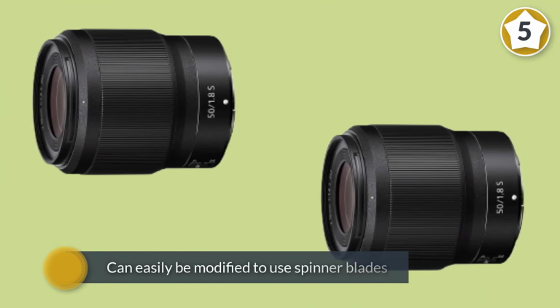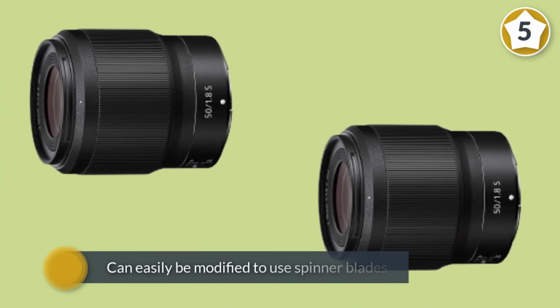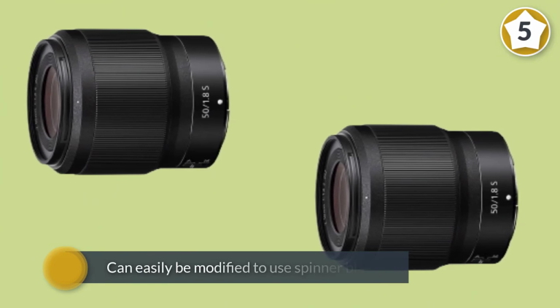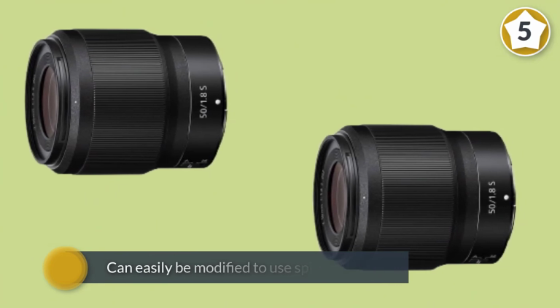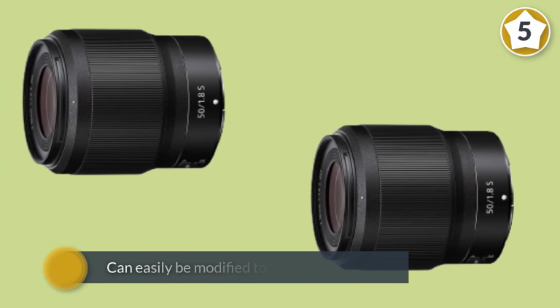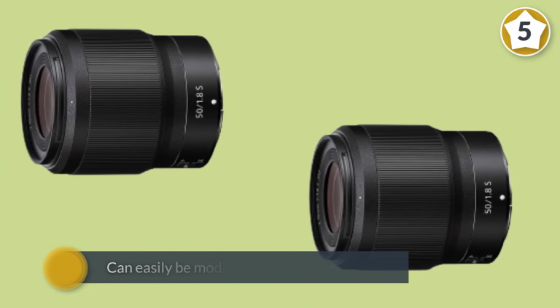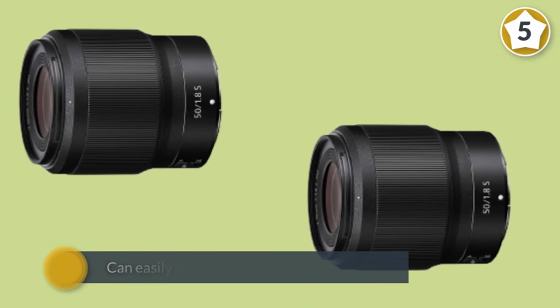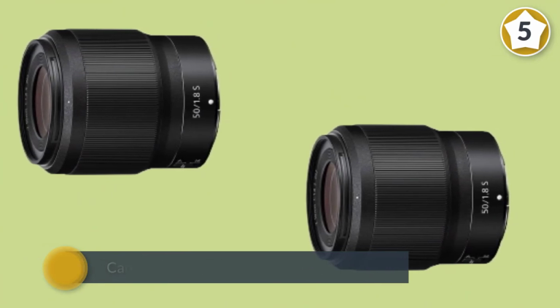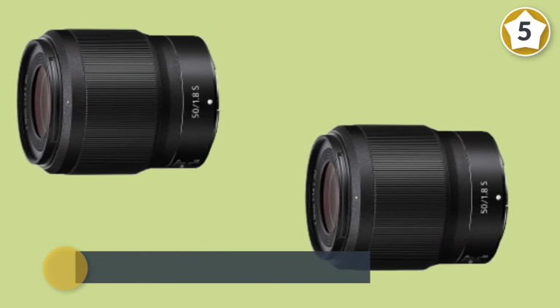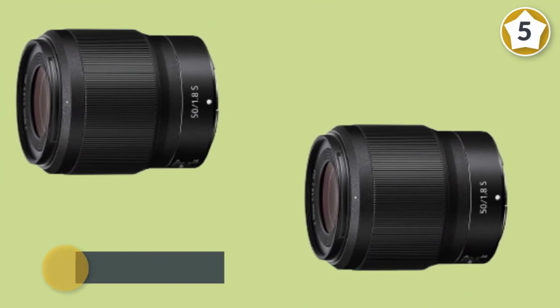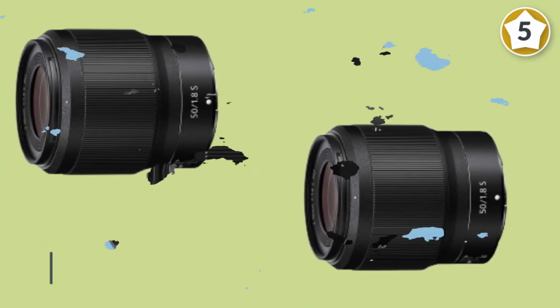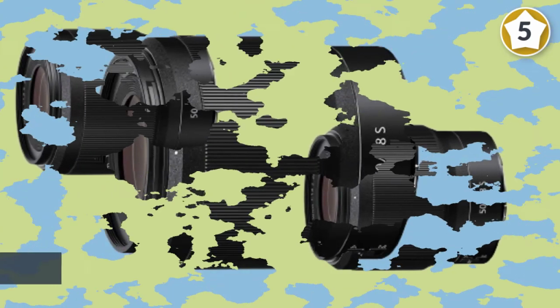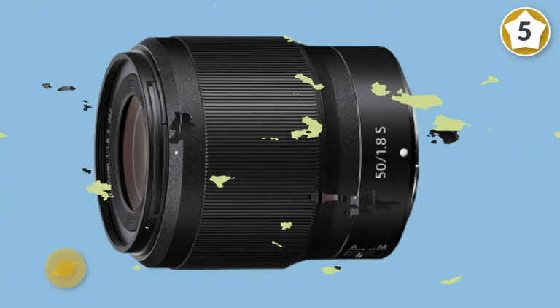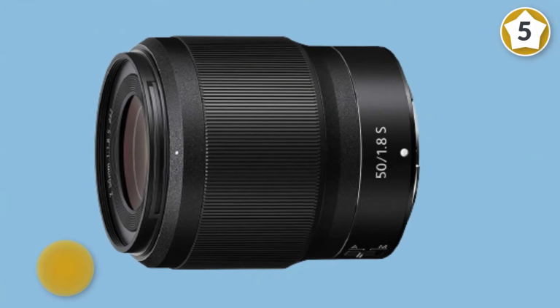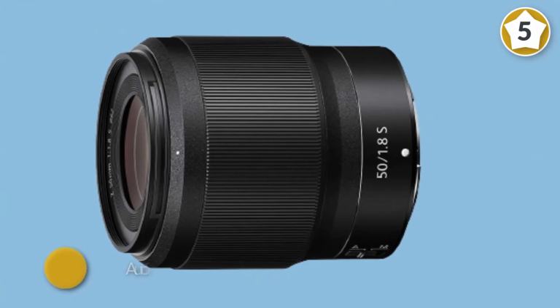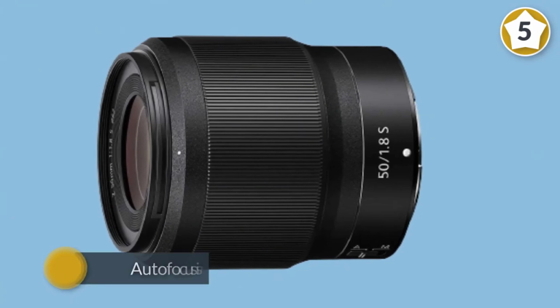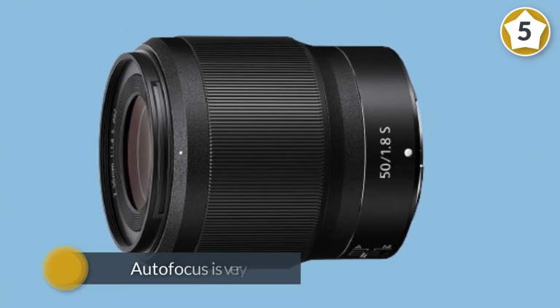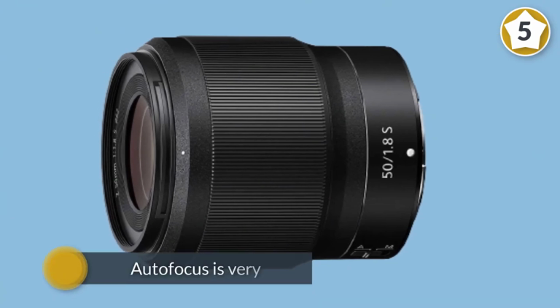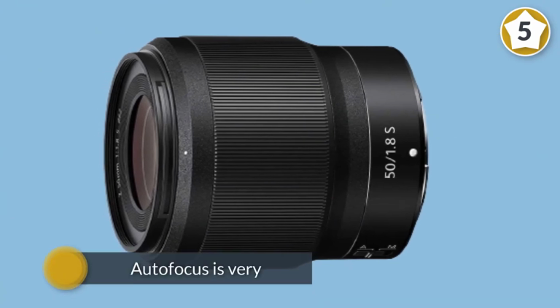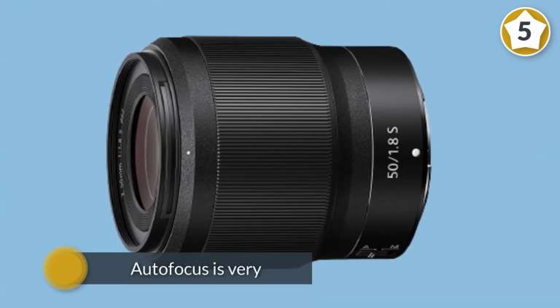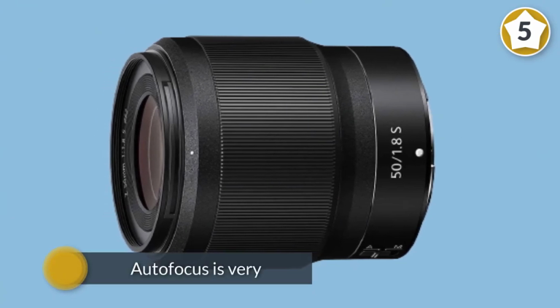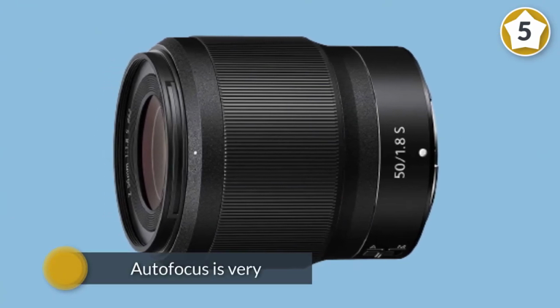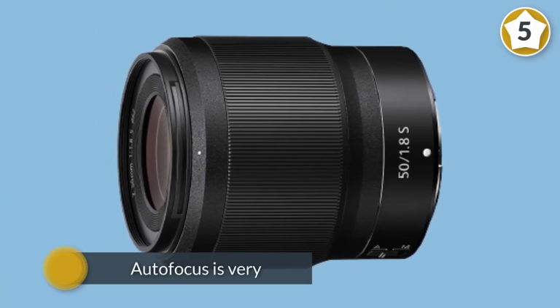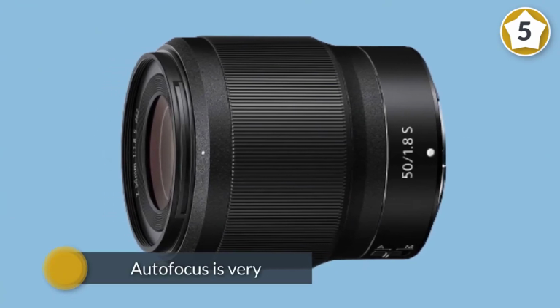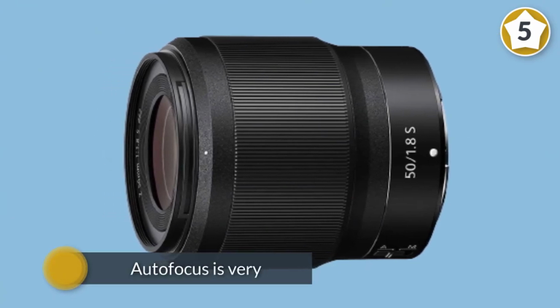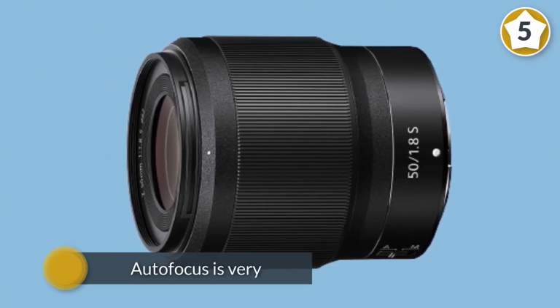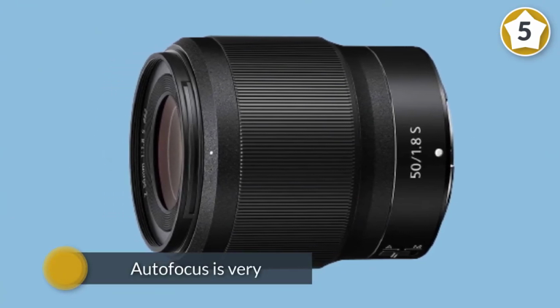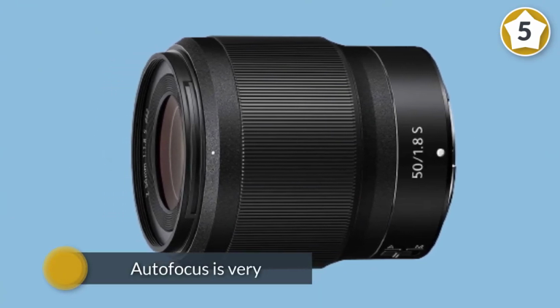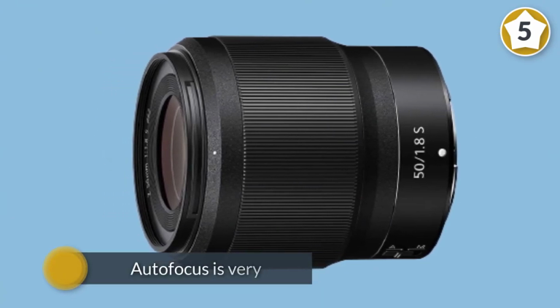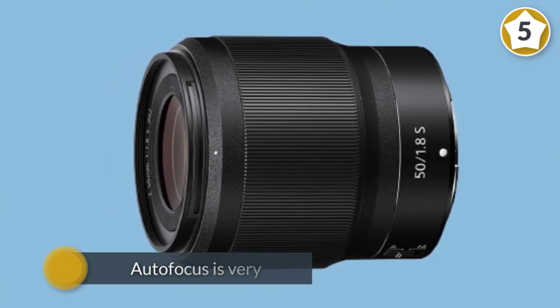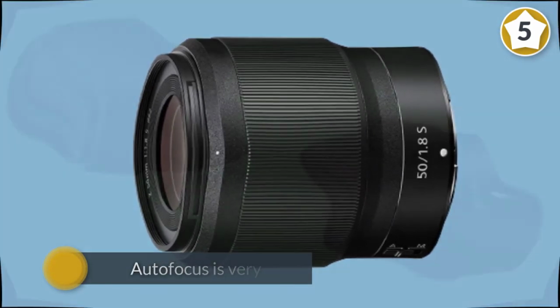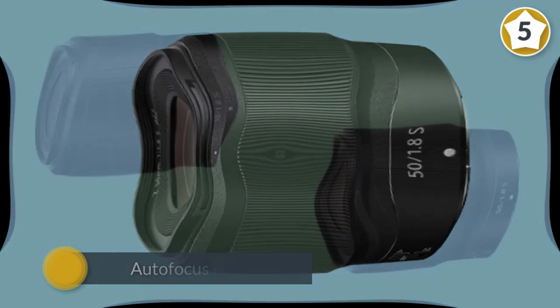In keeping with slim-line mirrorless camera bodies, autofocus is very fast and virtually silent, and the lens is well built with a weather-sealed construction.